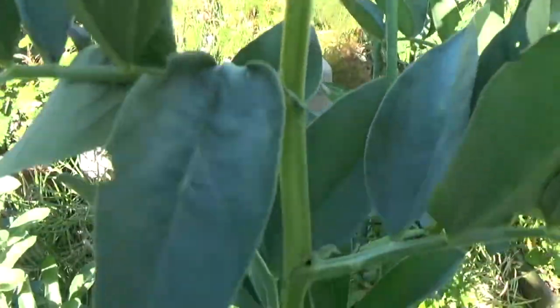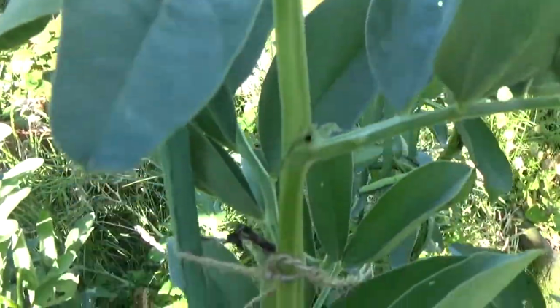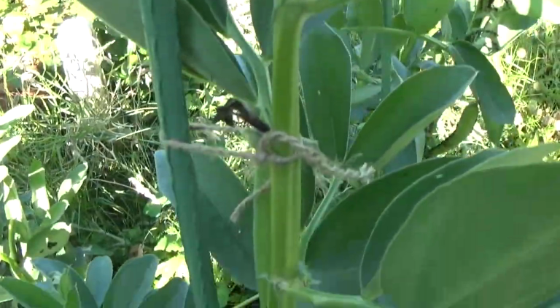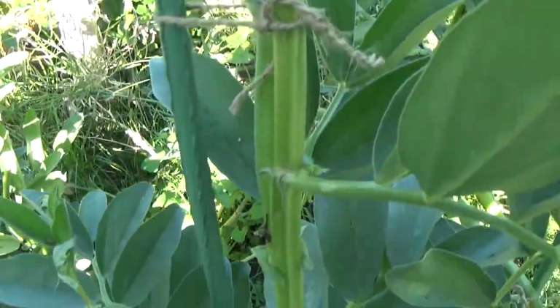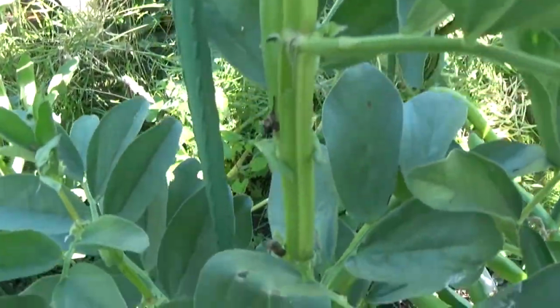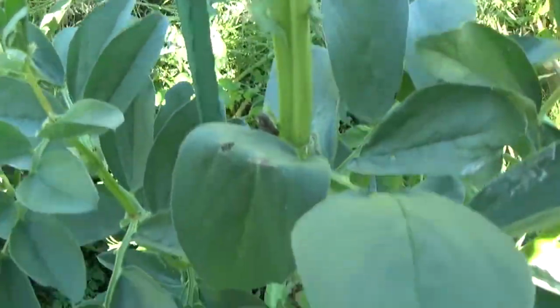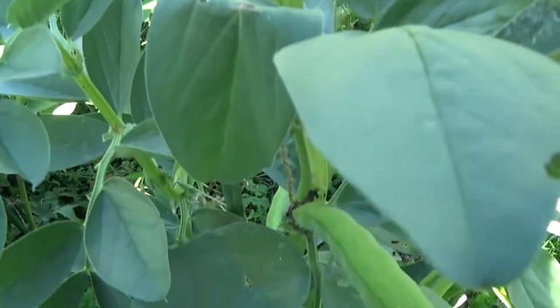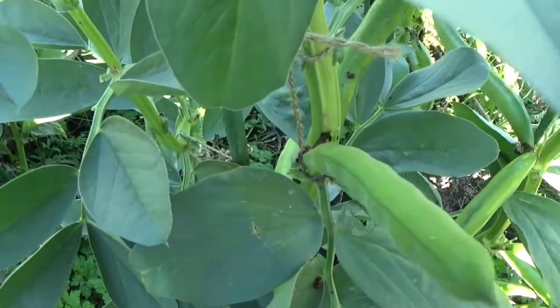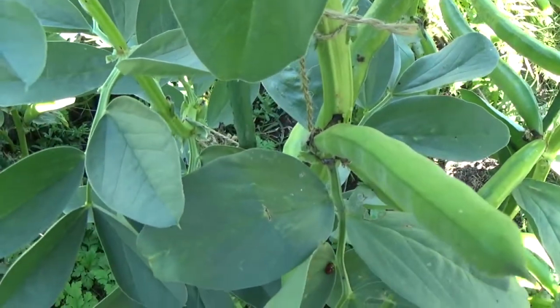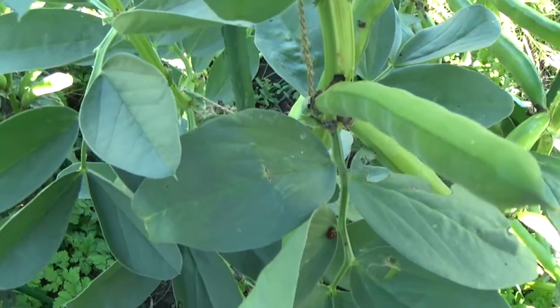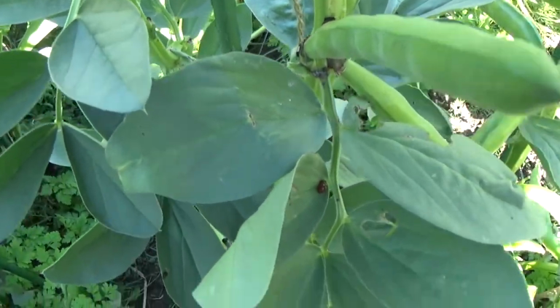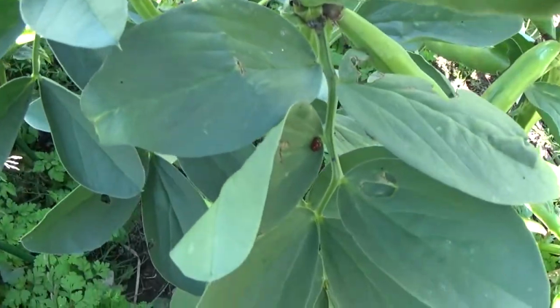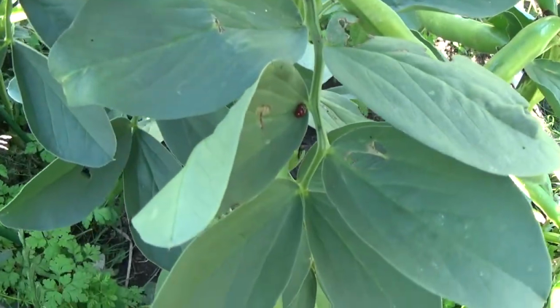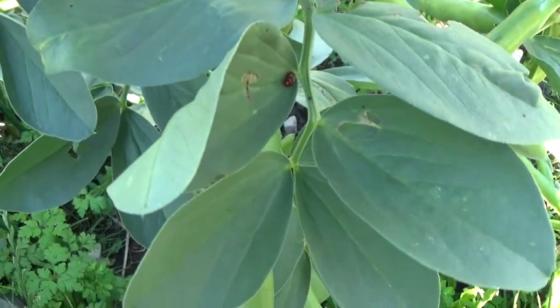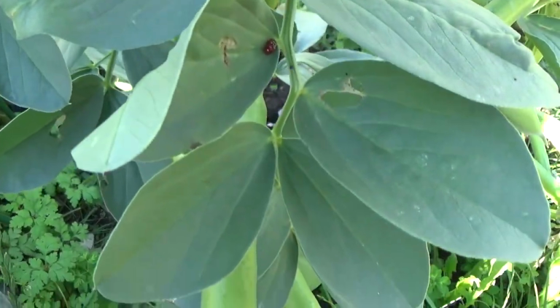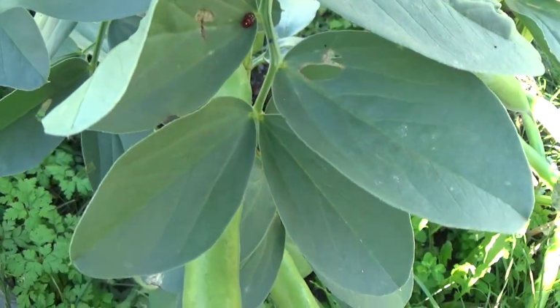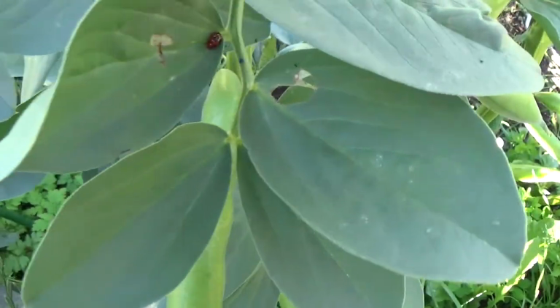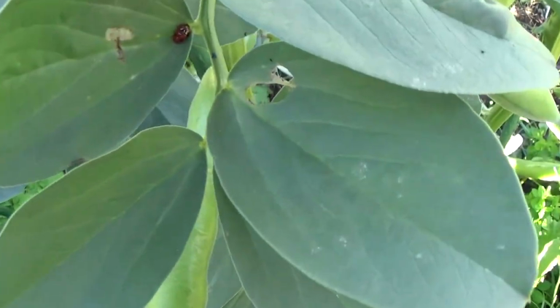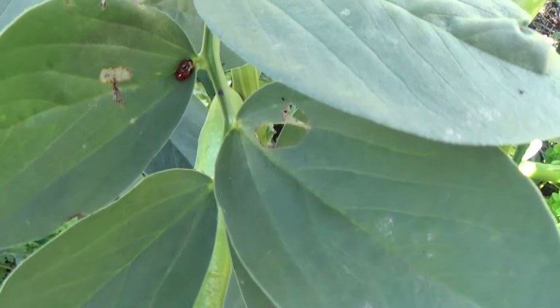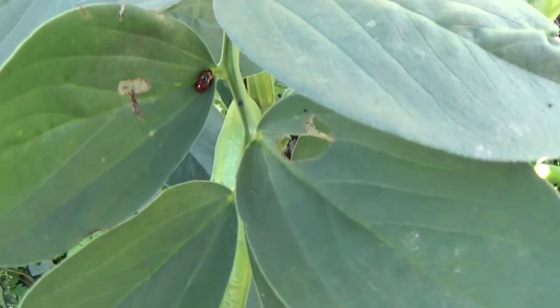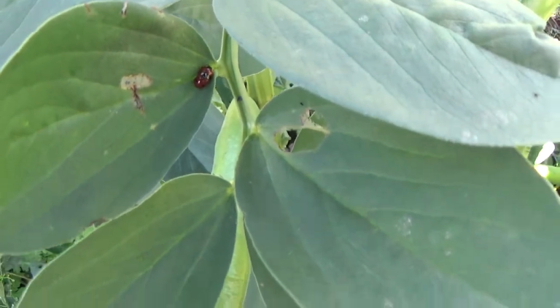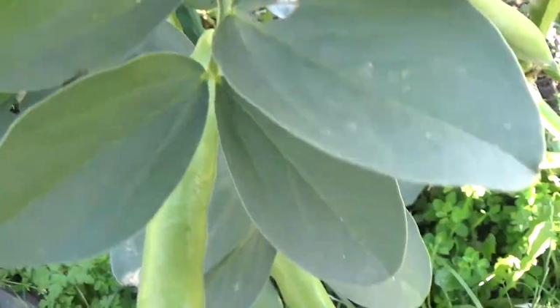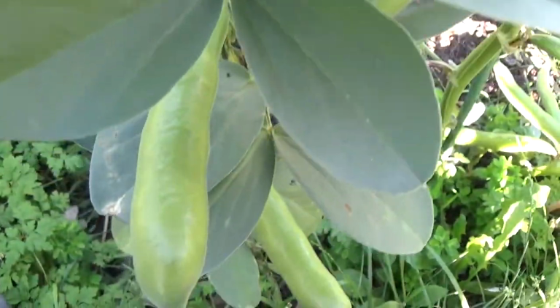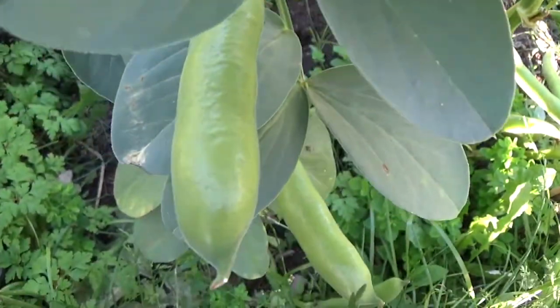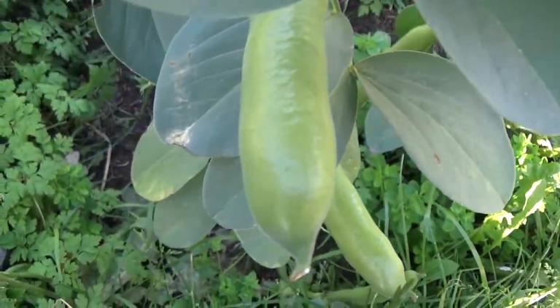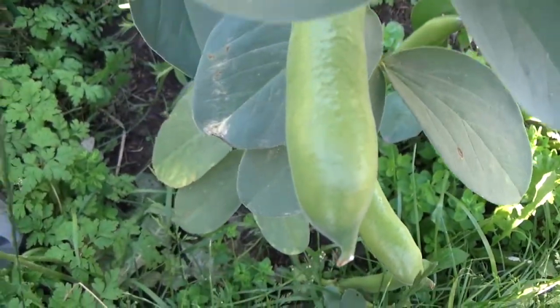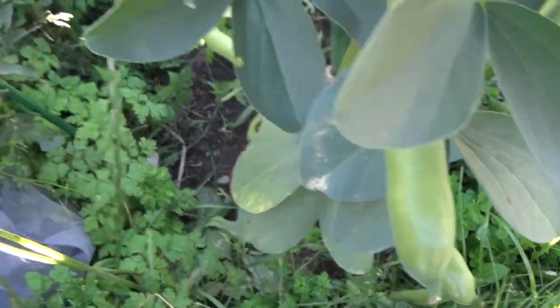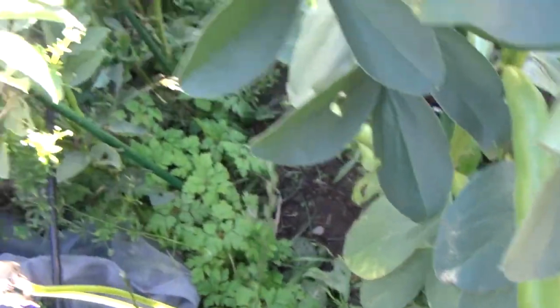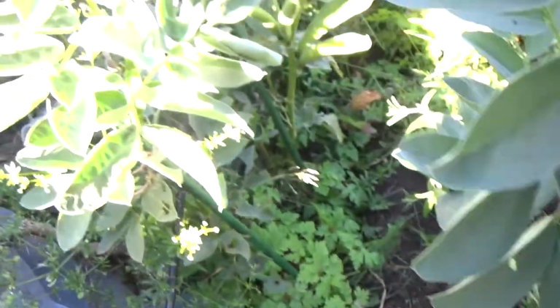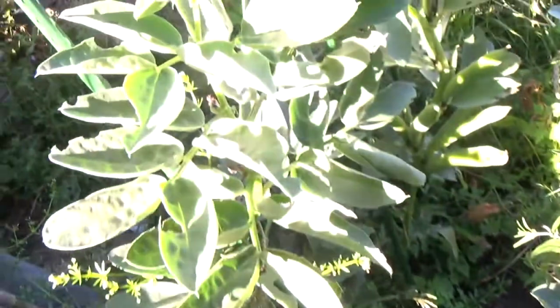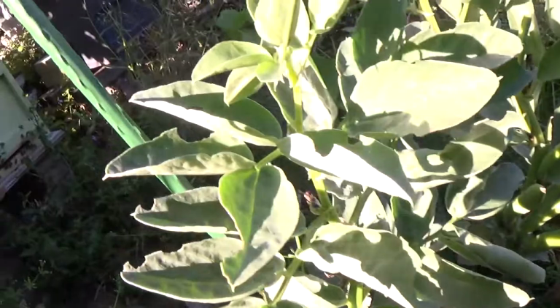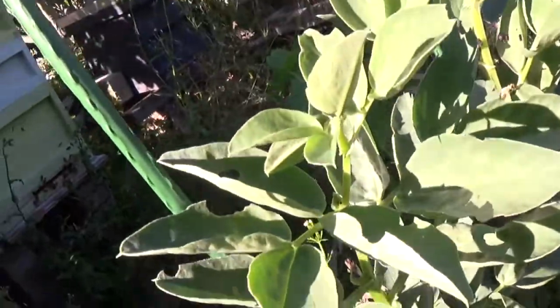I haven't got any aphids on those plants and I've got a significant number of ladybirds on them as well, so that's good. I thought I'd give you that update — thanks for watching and I'll see you again soon.